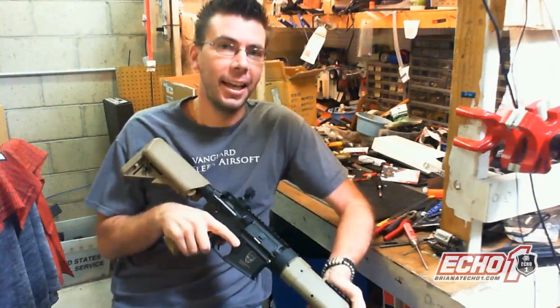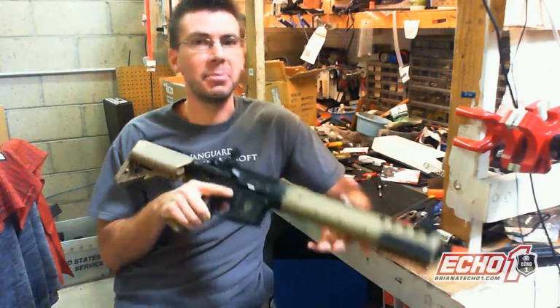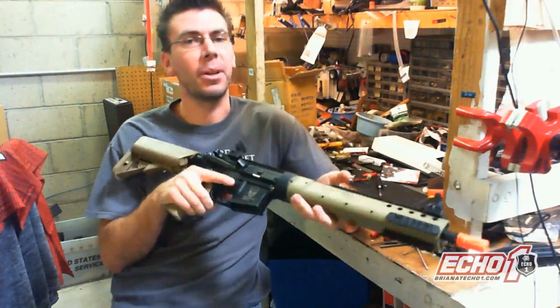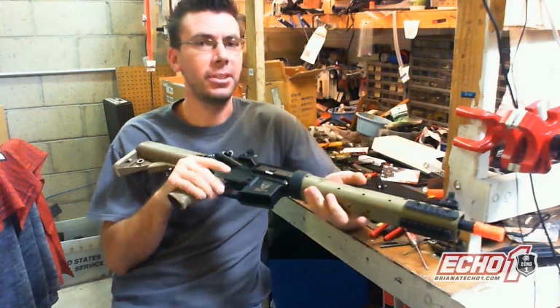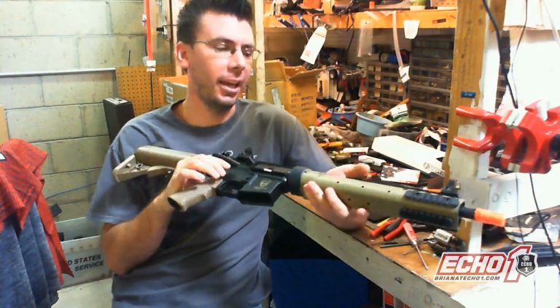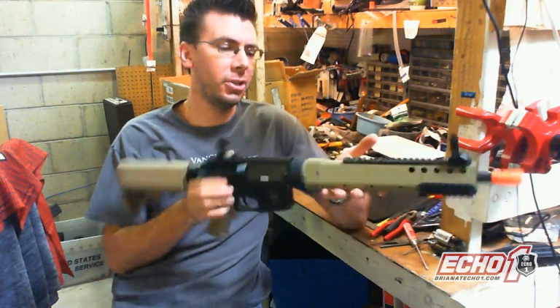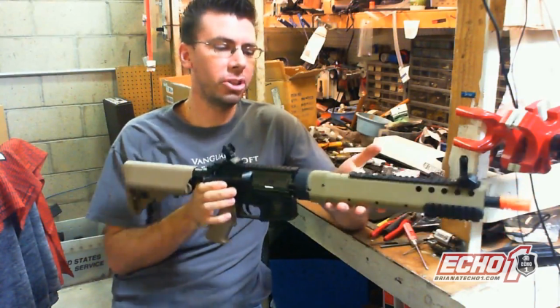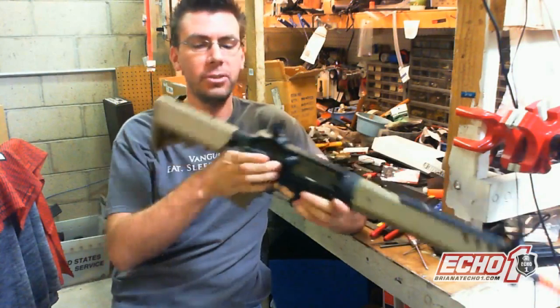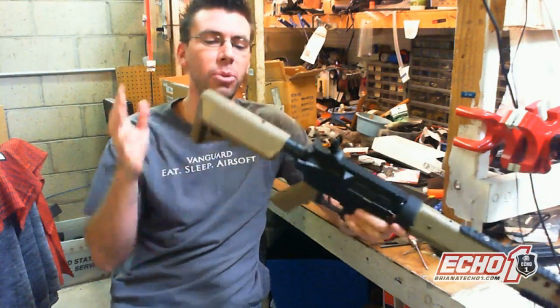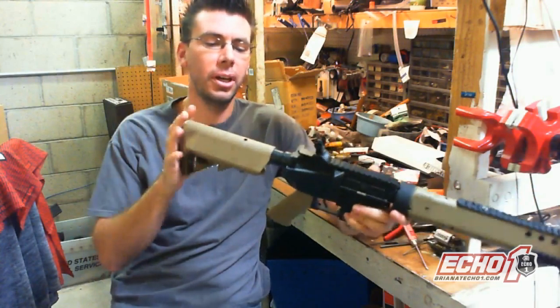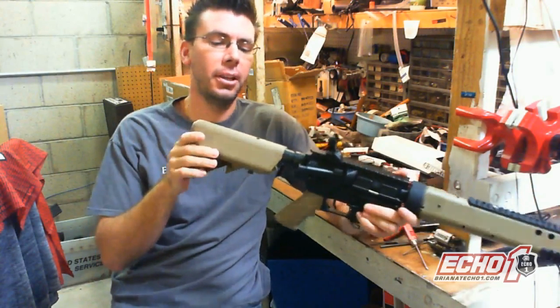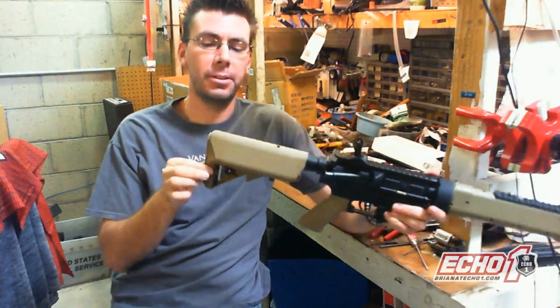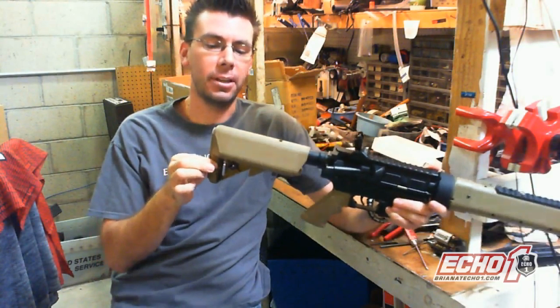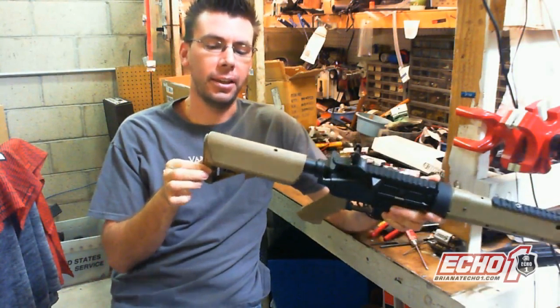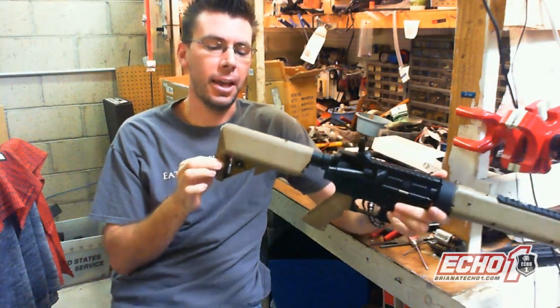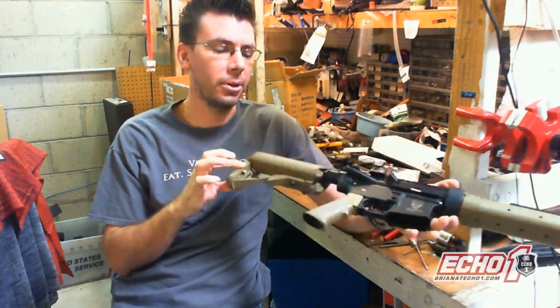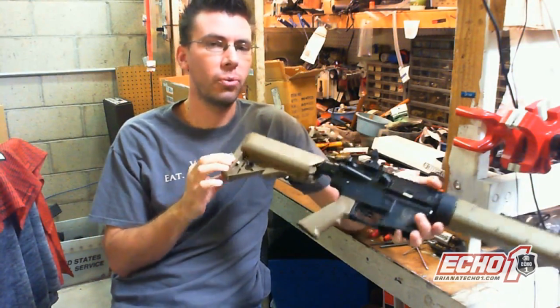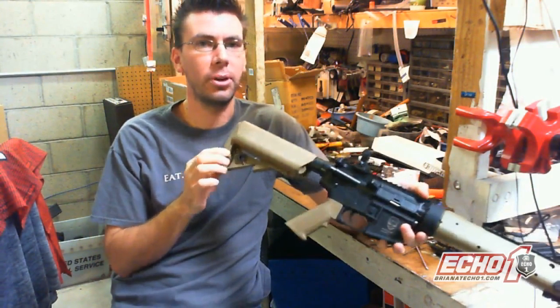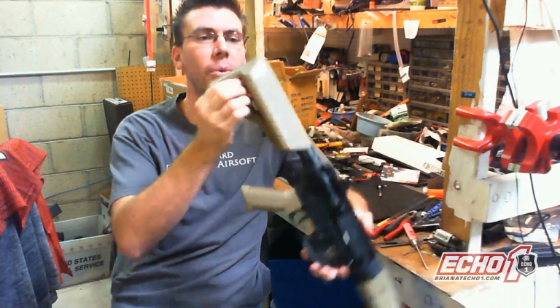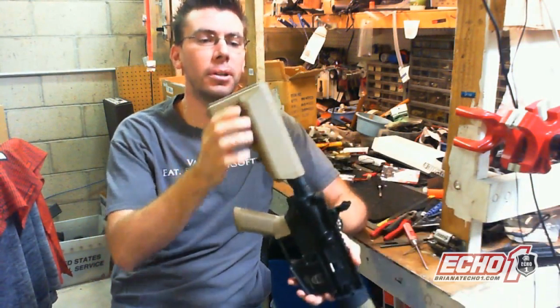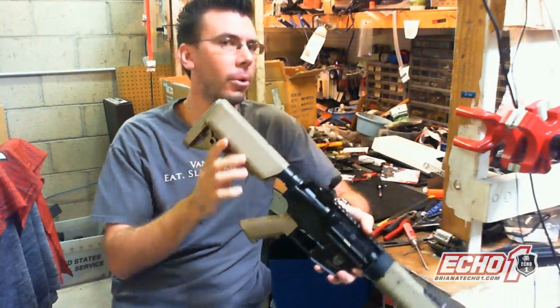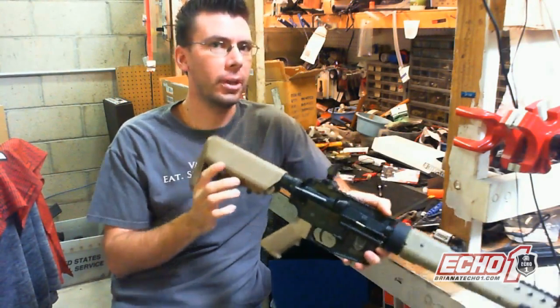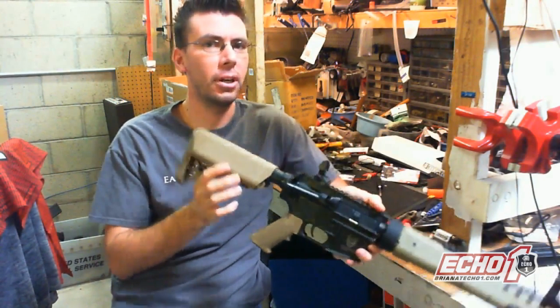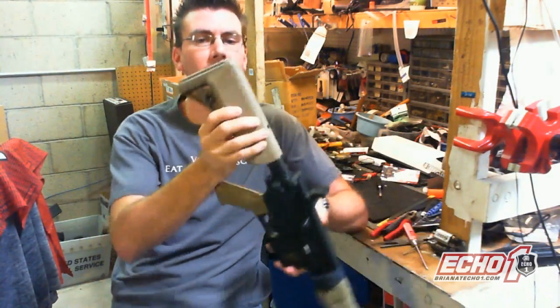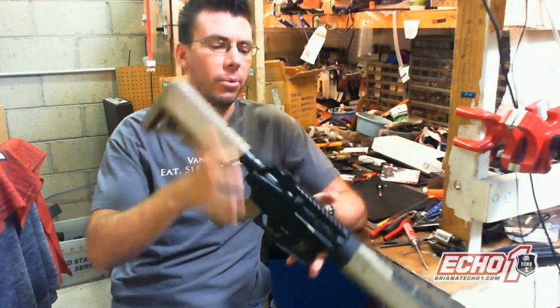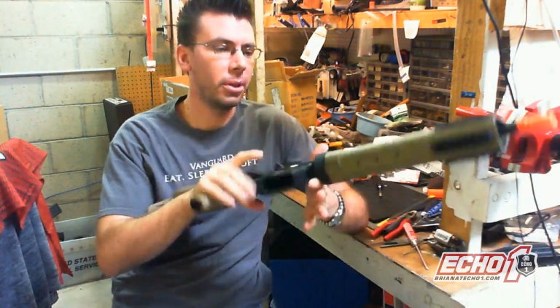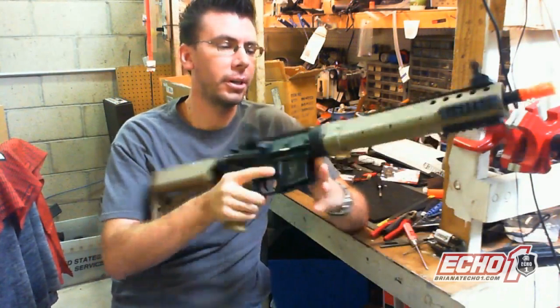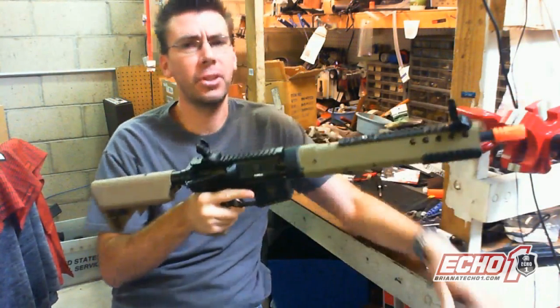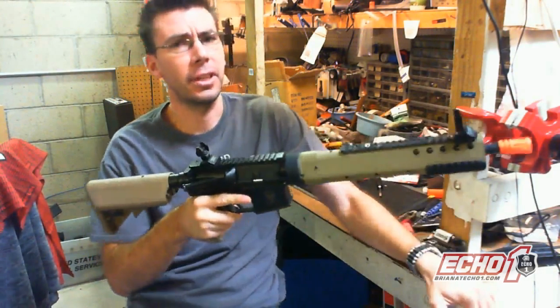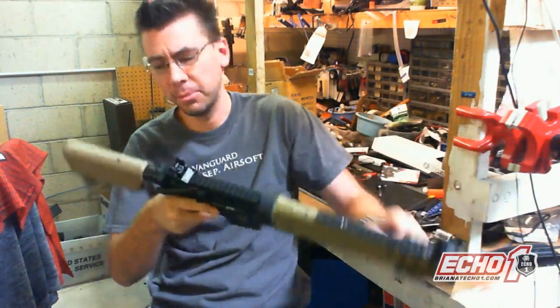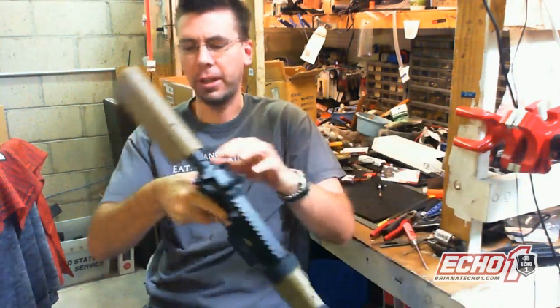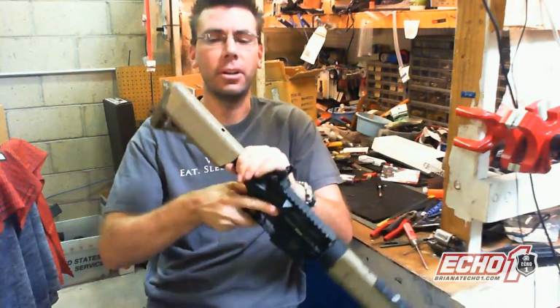Hey guys, this is Brian from Echo NUSA and in this video I'm going to show you how to remove the buttstock and the cap for your M4, XDR, M4s, PRs, and everything else like that. So let me go ahead and get started.